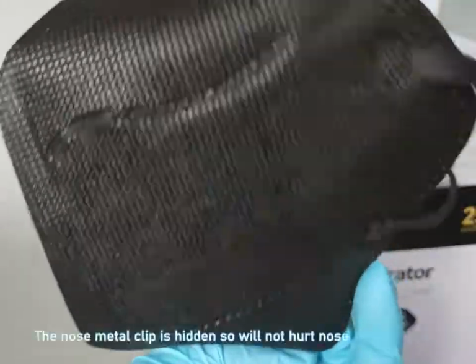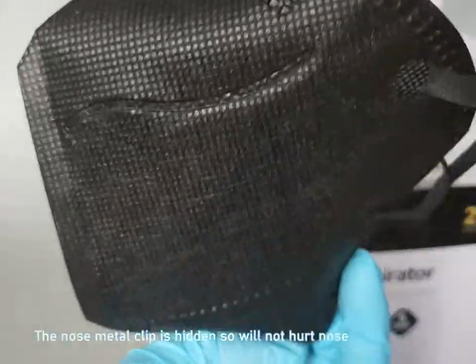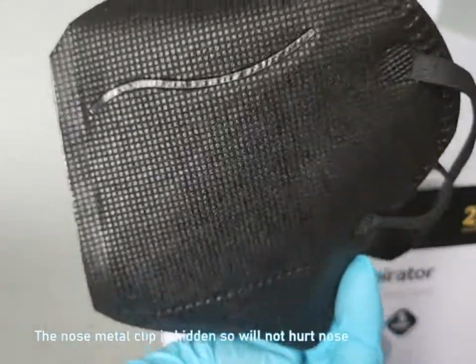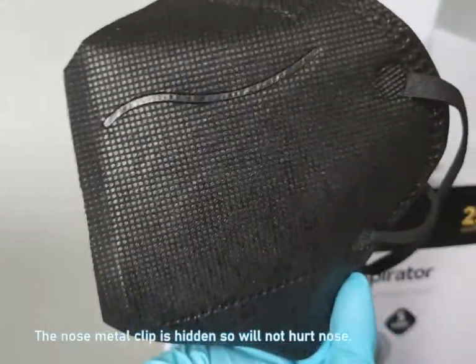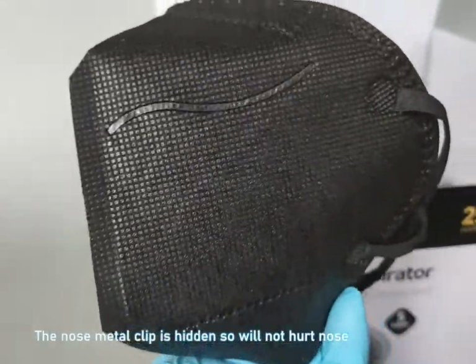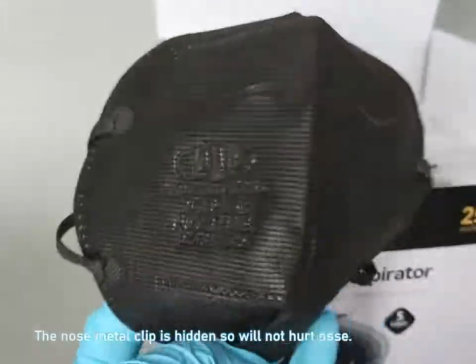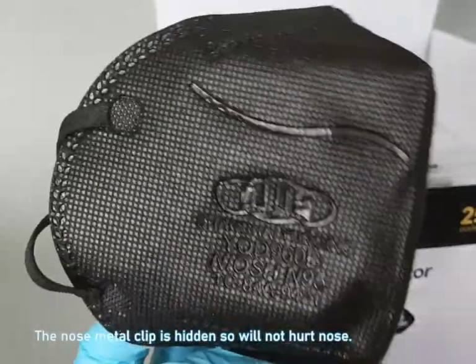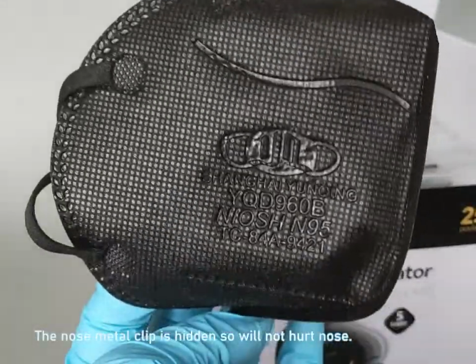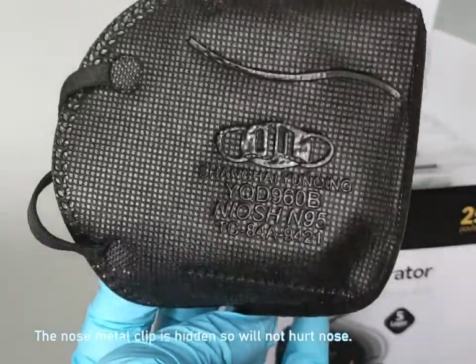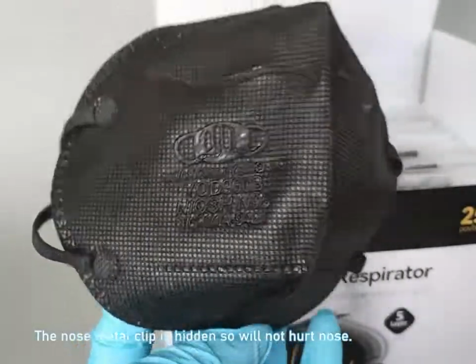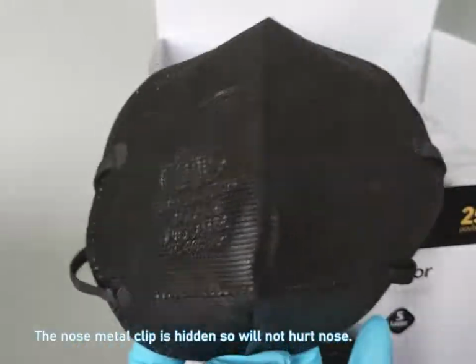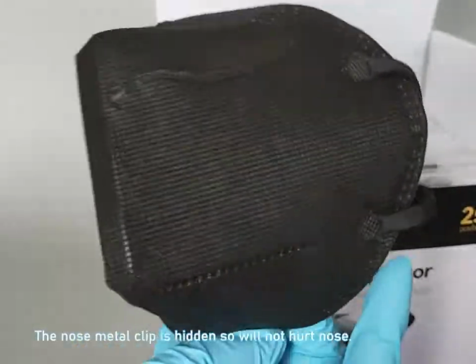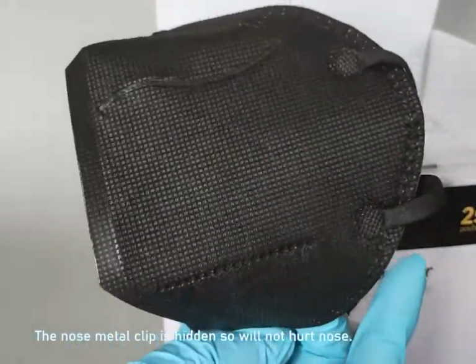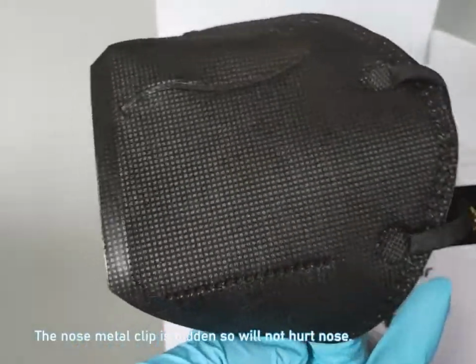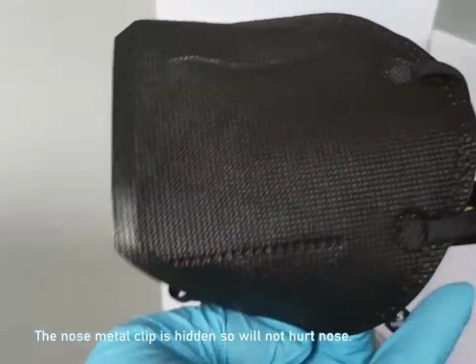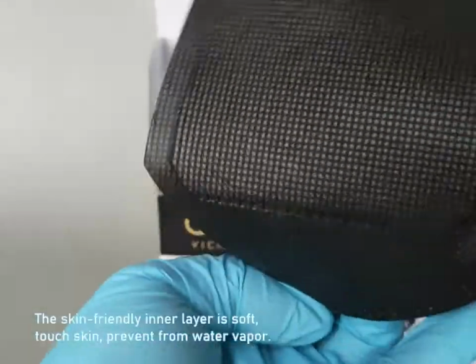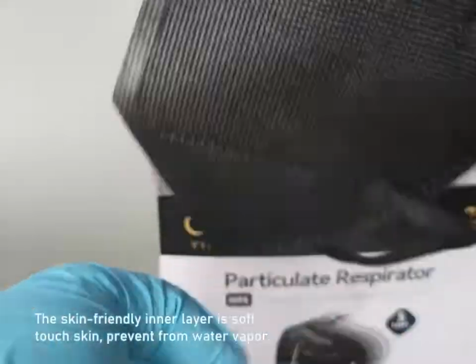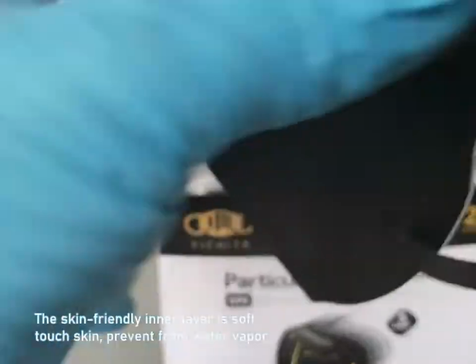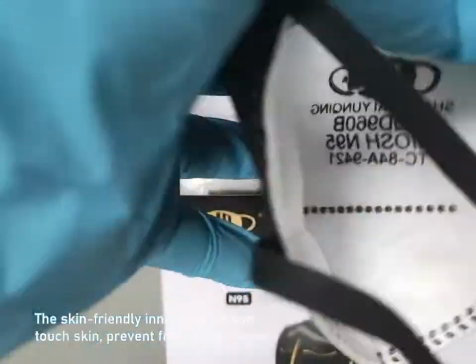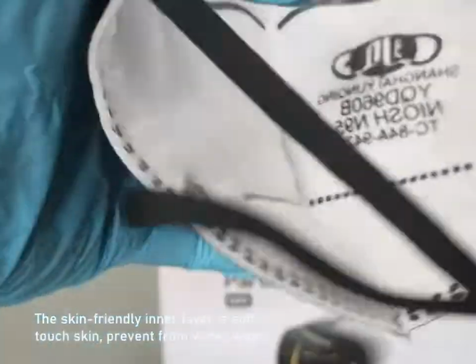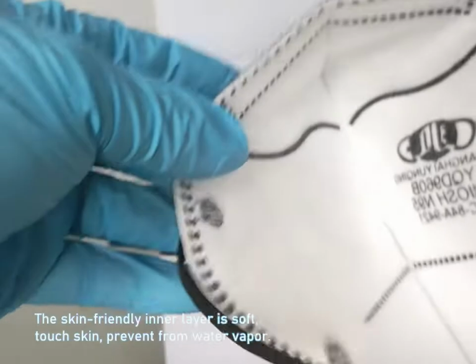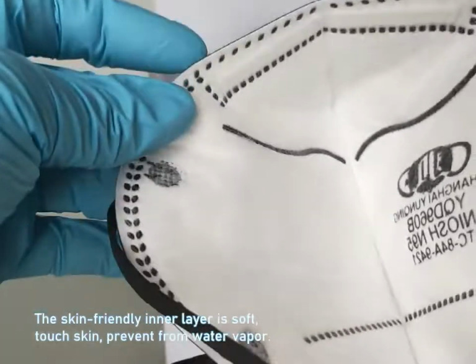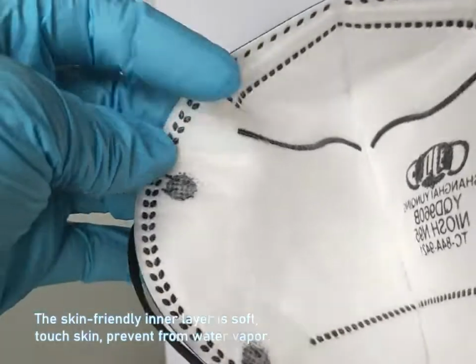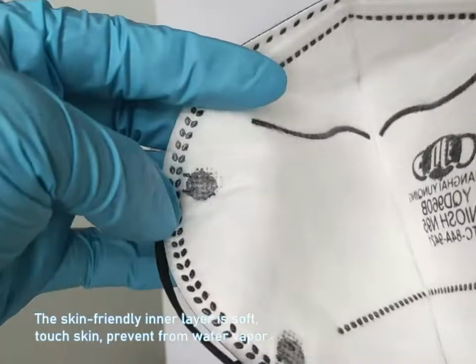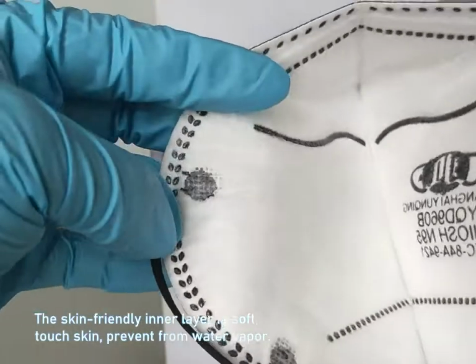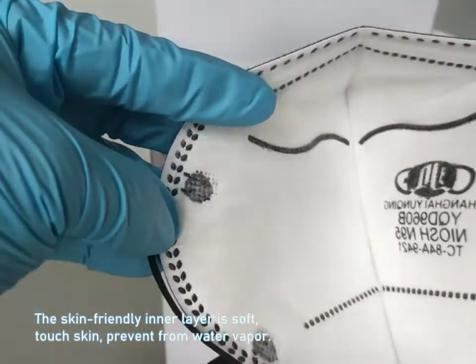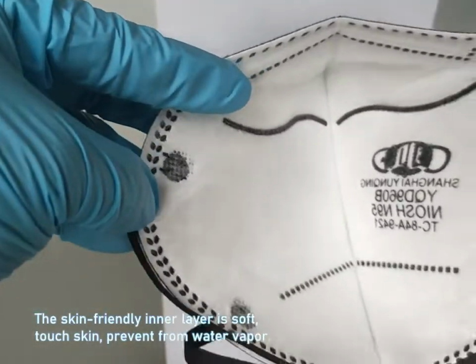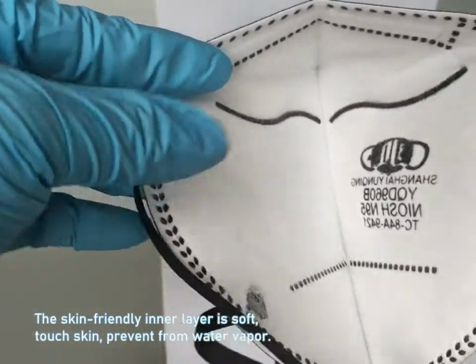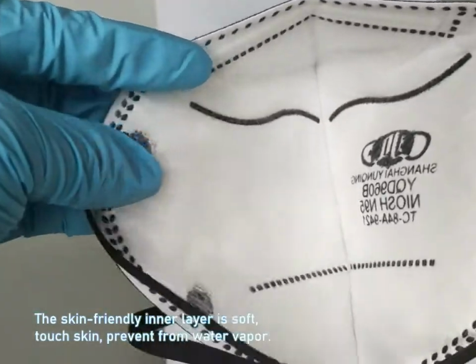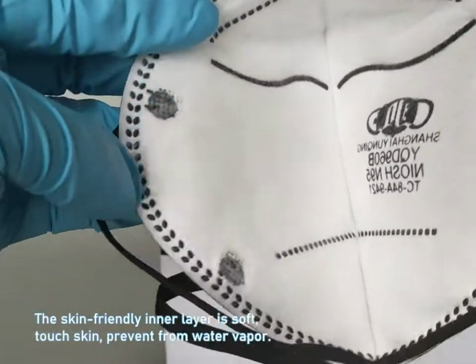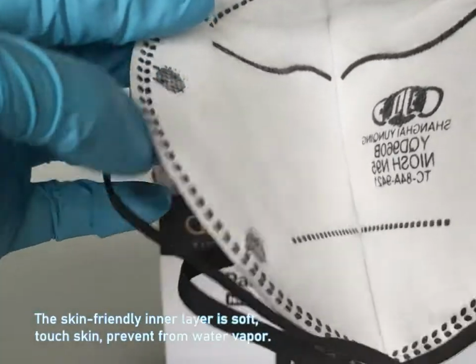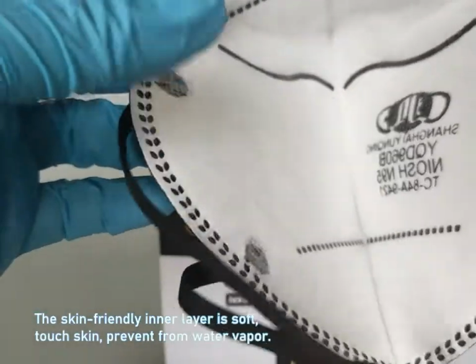The nose metal clip is hidden so it will not hurt the nose. The skin-friendly inner layer is soft, touches the skin, and prevents water vapor.